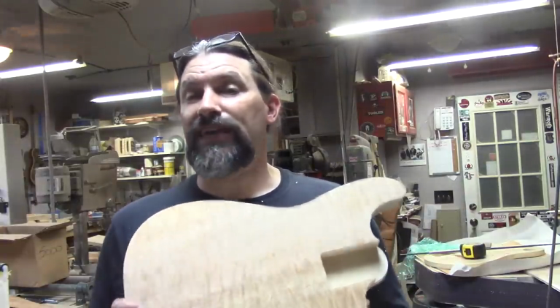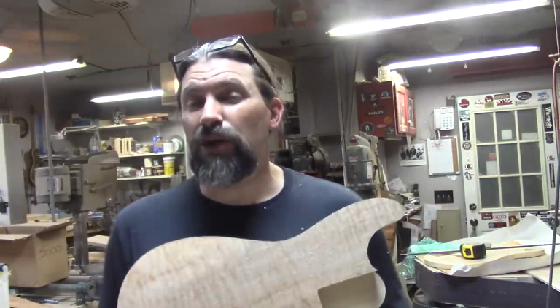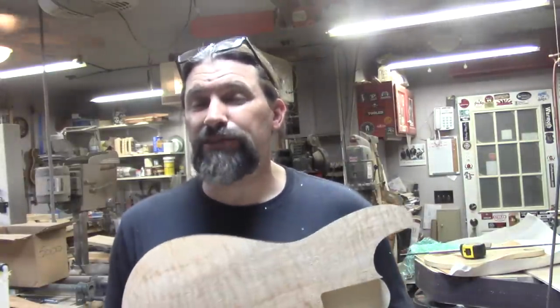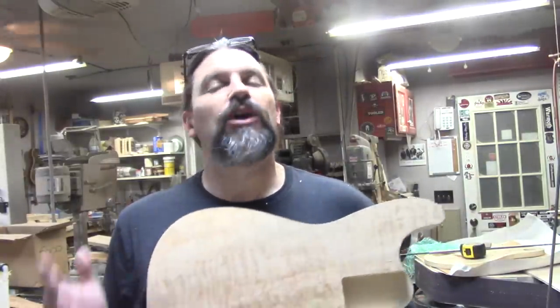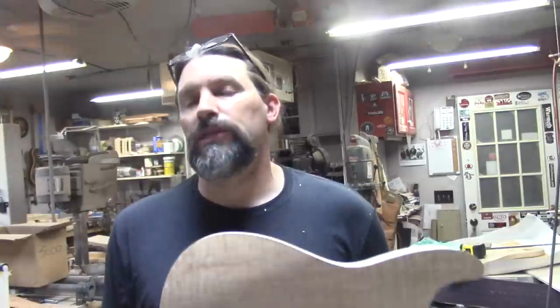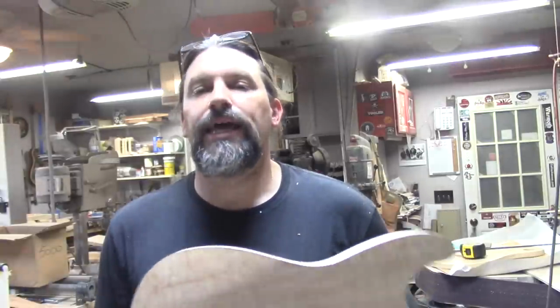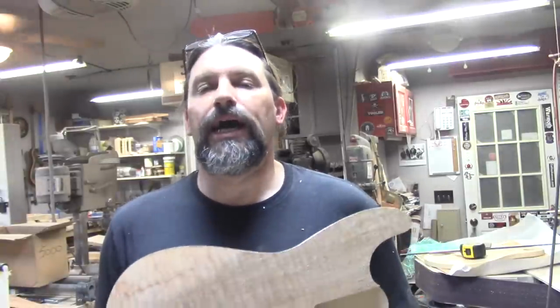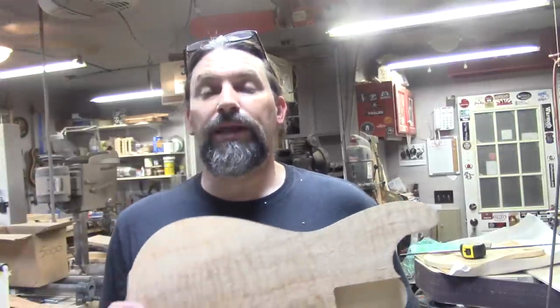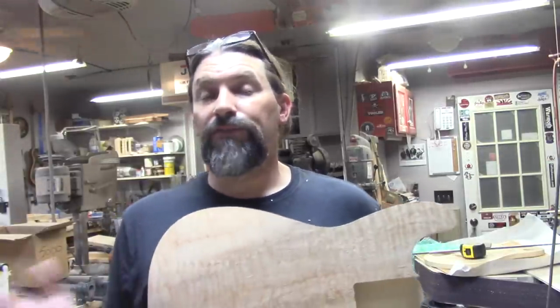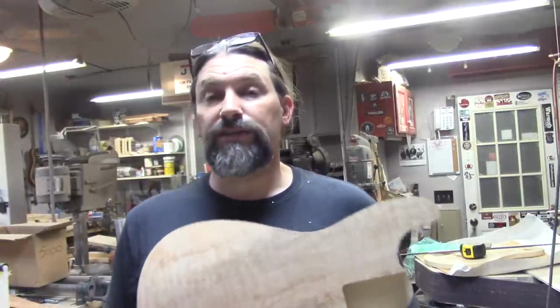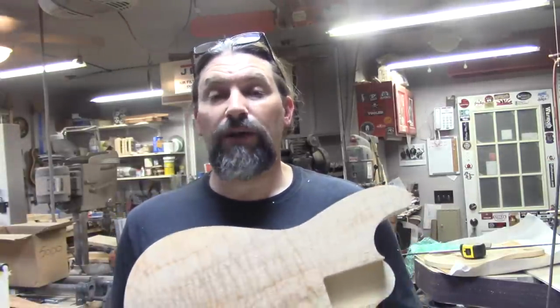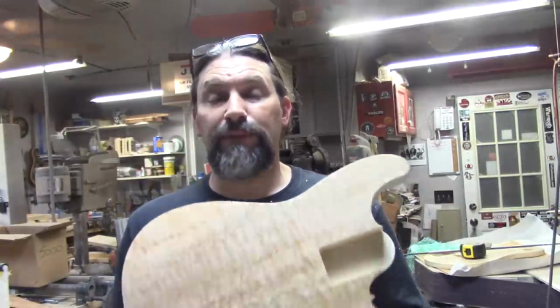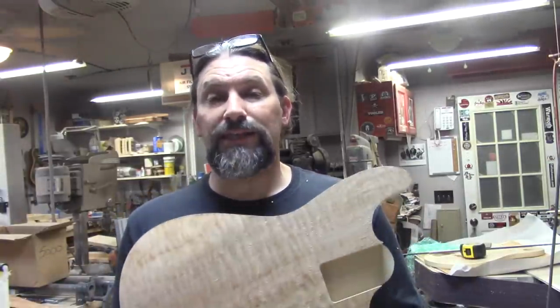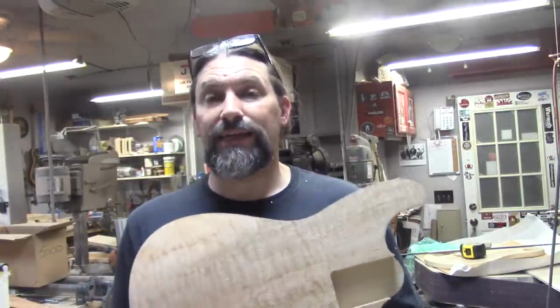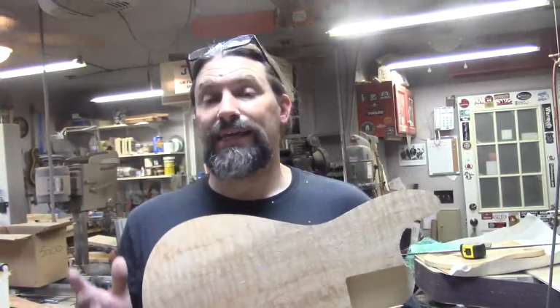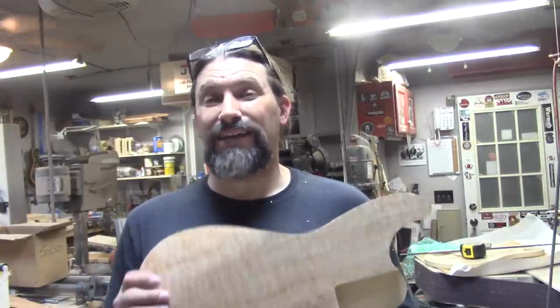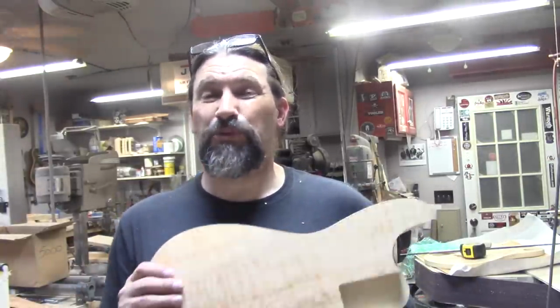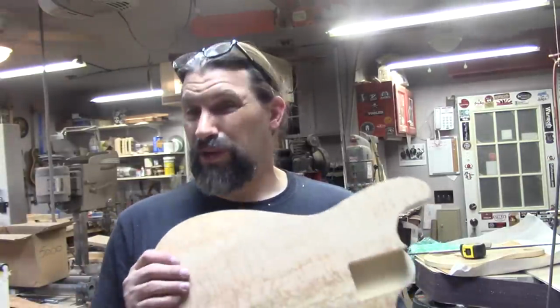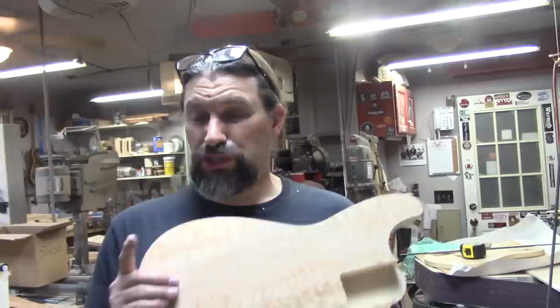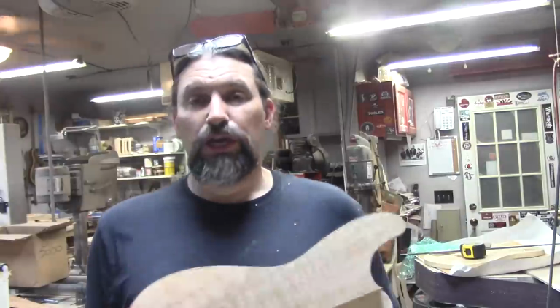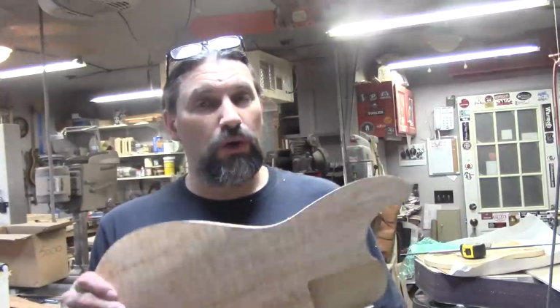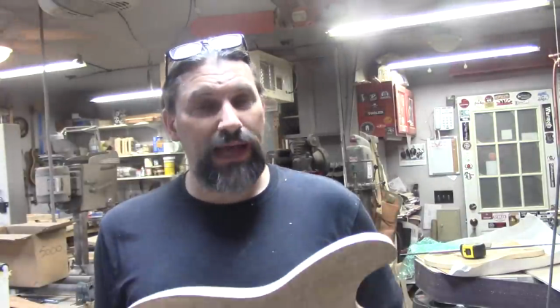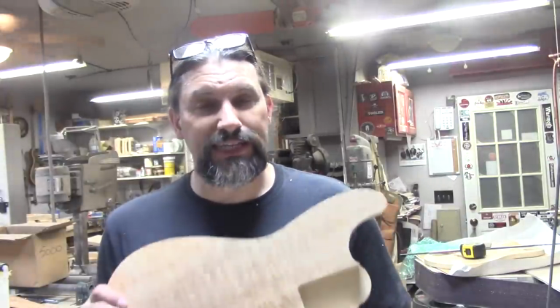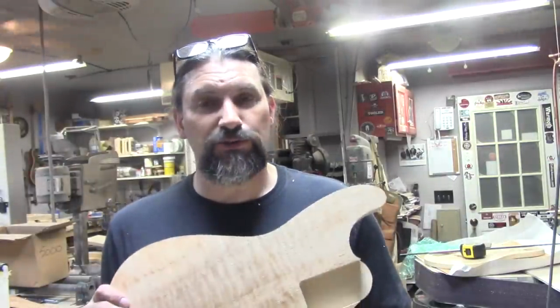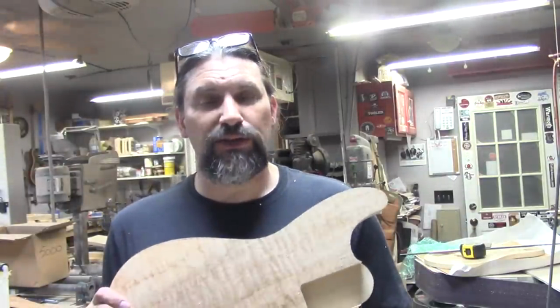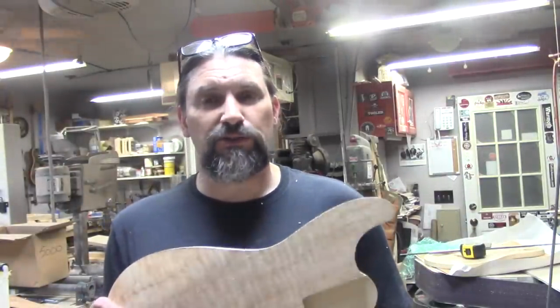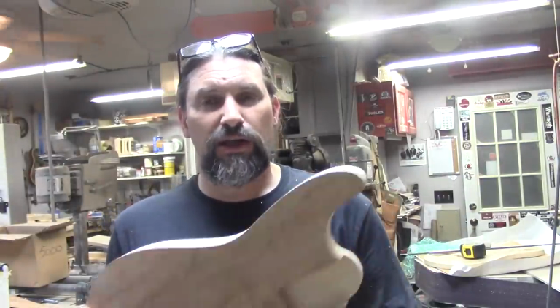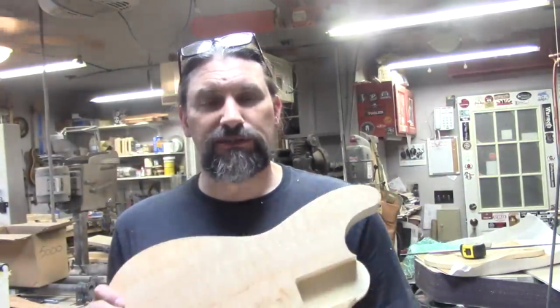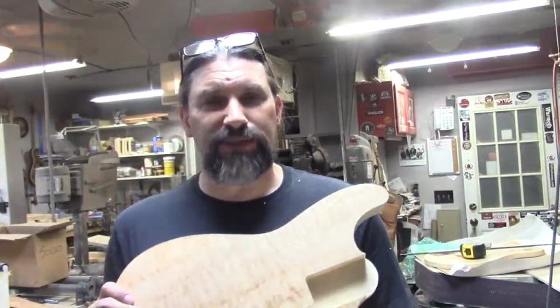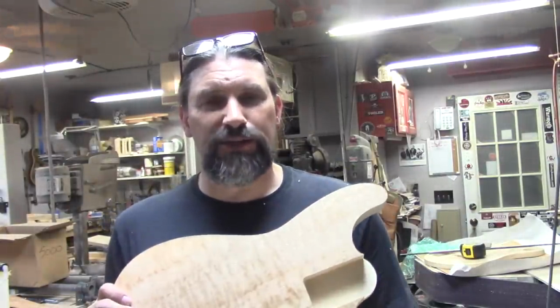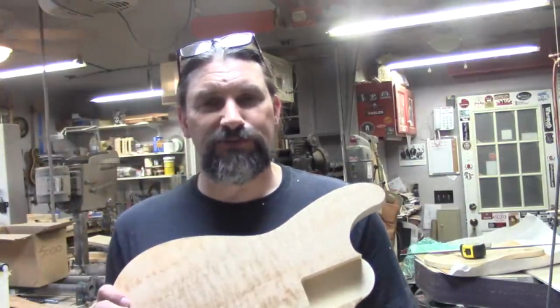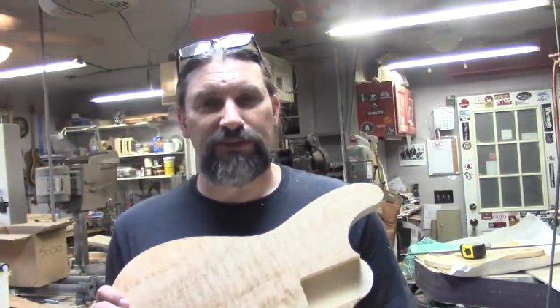If you can't go to the Patreon page, we totally get it, but feel free to share this video as many places as you like — that is extra super duper helpful too. This is Matt at Texas Toast reminding you that if you're so smart, build it yourself. That's what I do. Thanks for watching everybody.